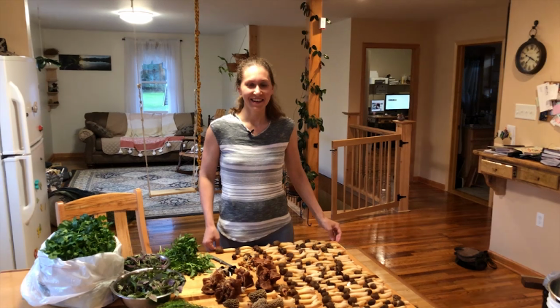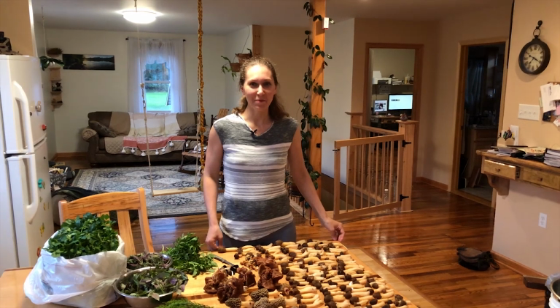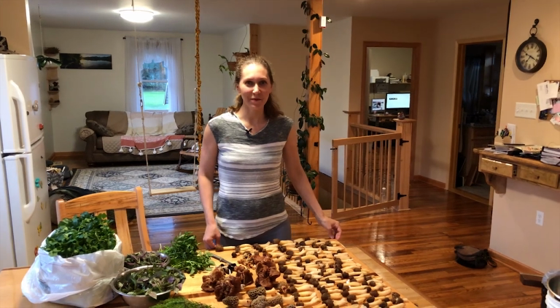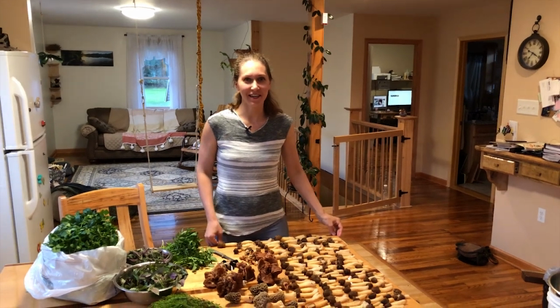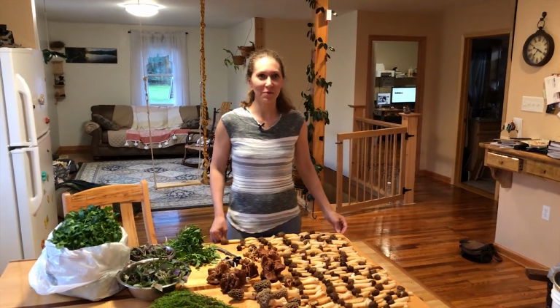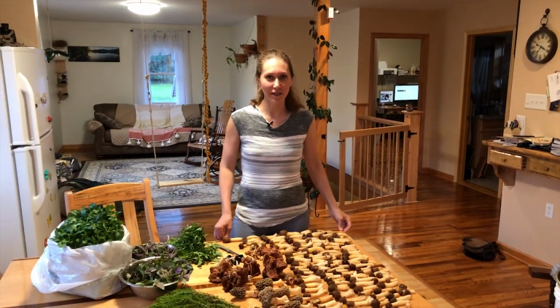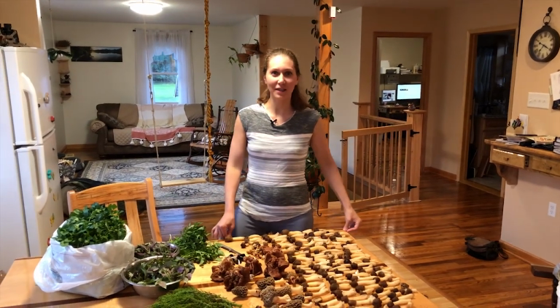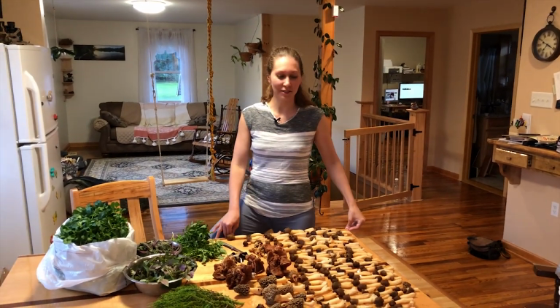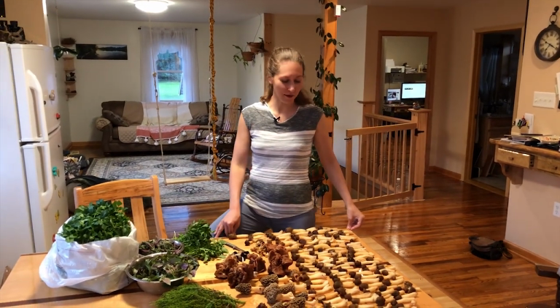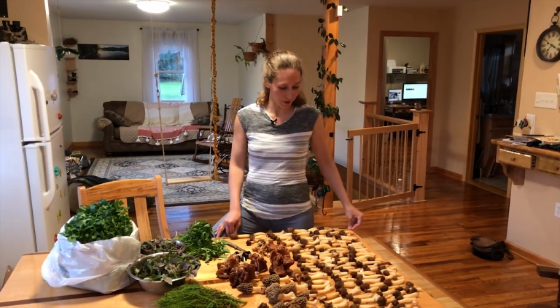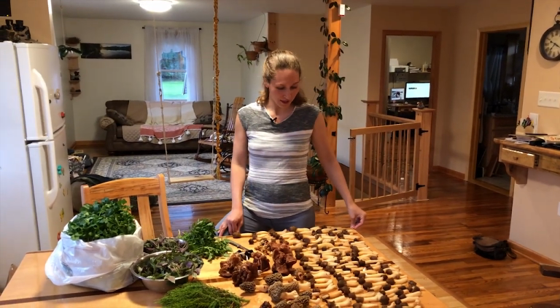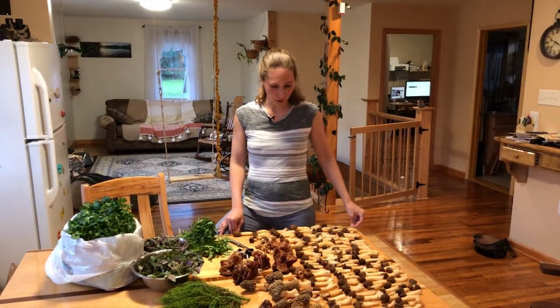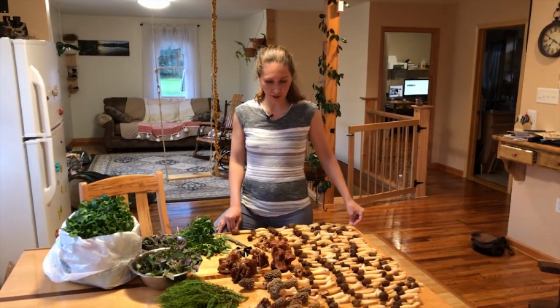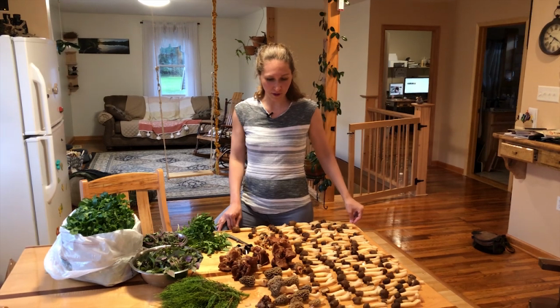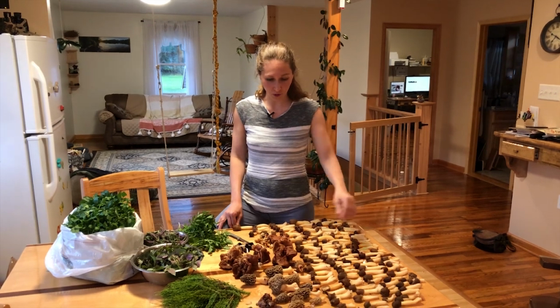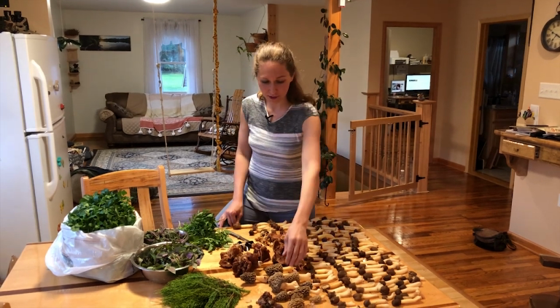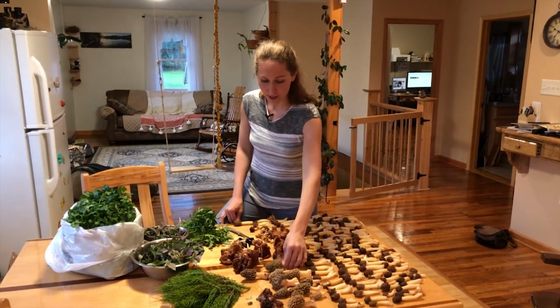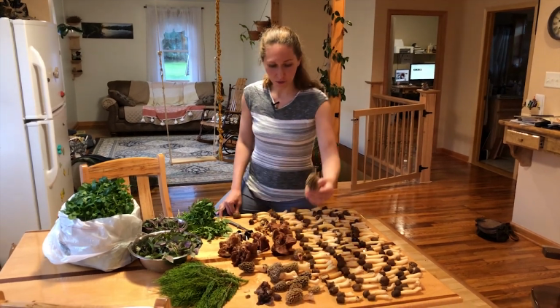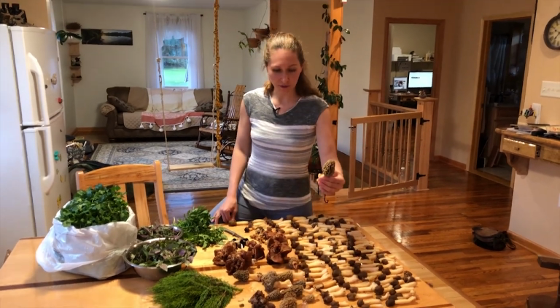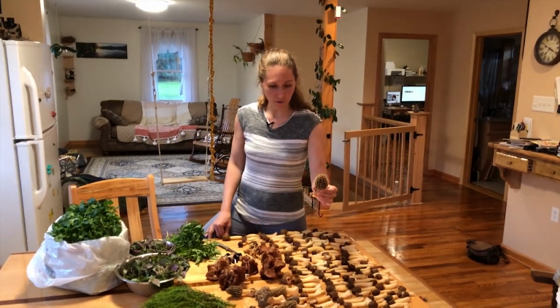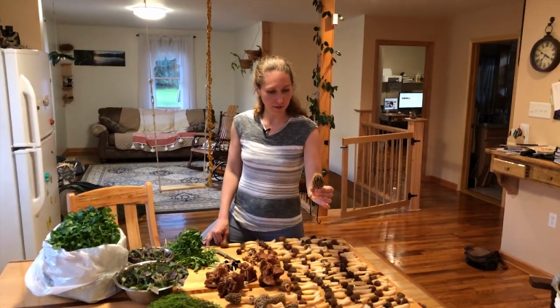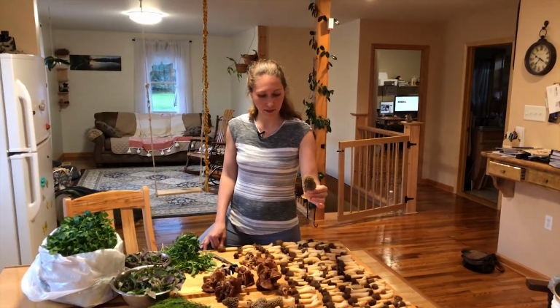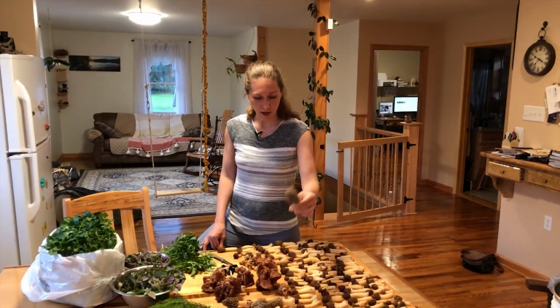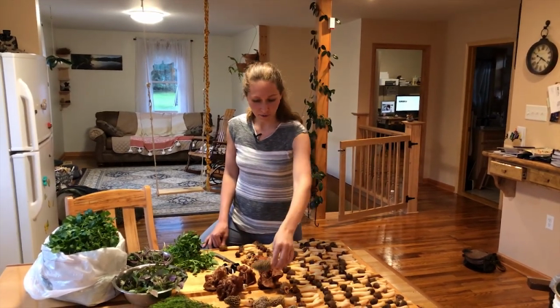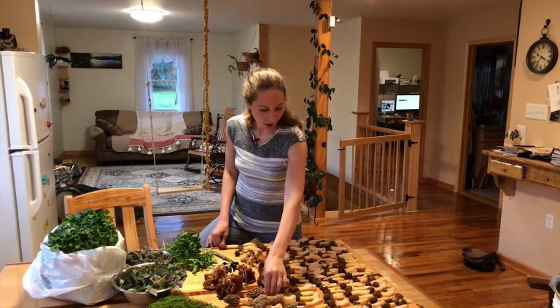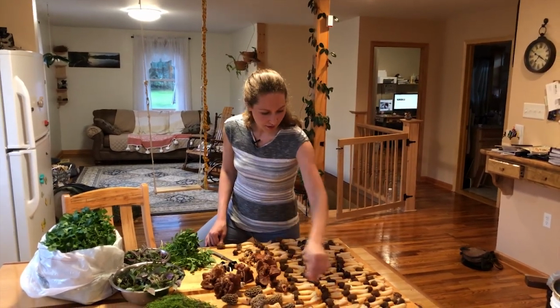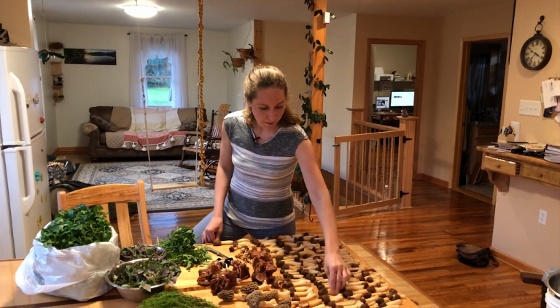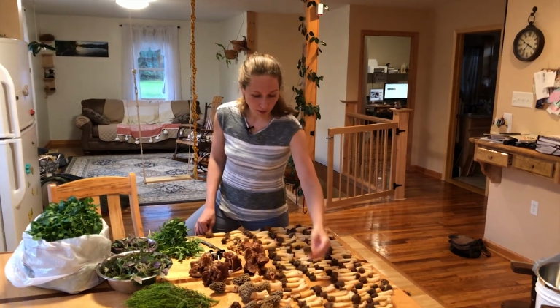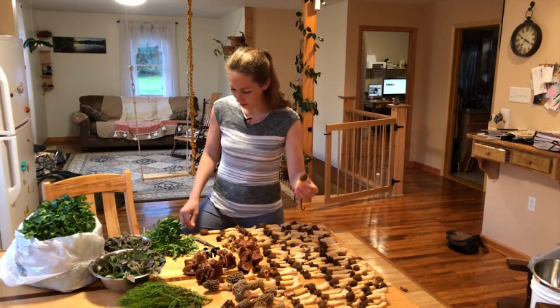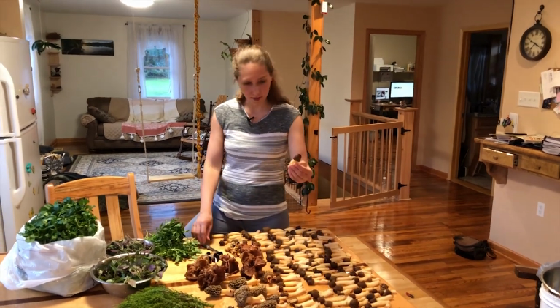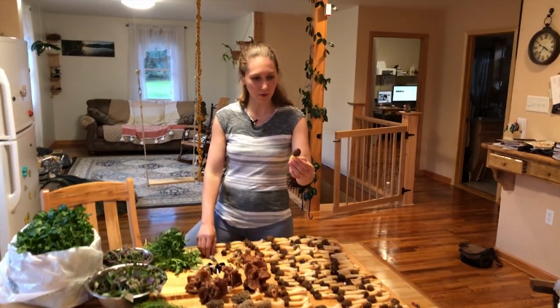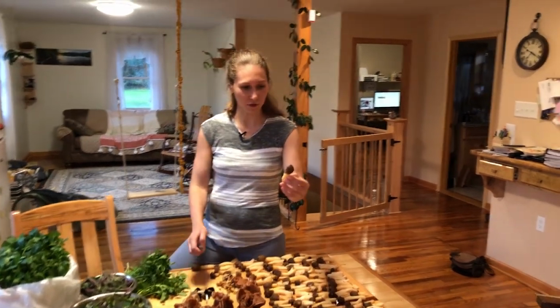Hi, my name is Tatiana. My husband and I just came back from the woods. We were foraging for morels when we found a few of these, but we found a lot of these bell morels — edible mushrooms.